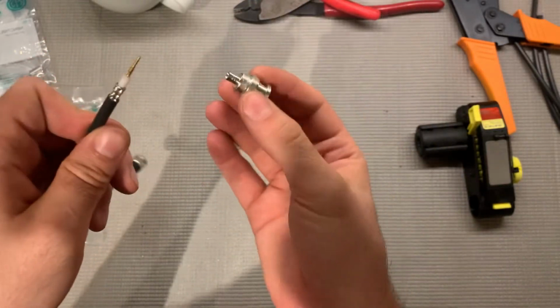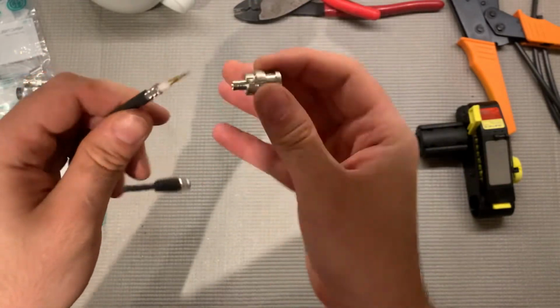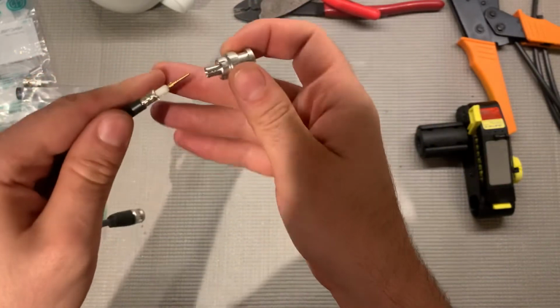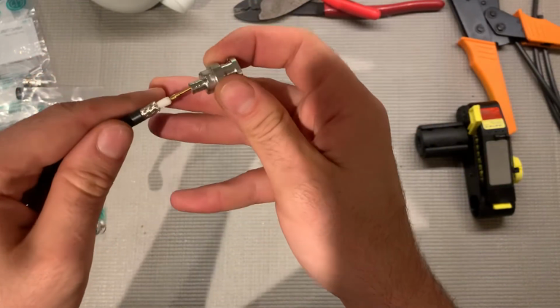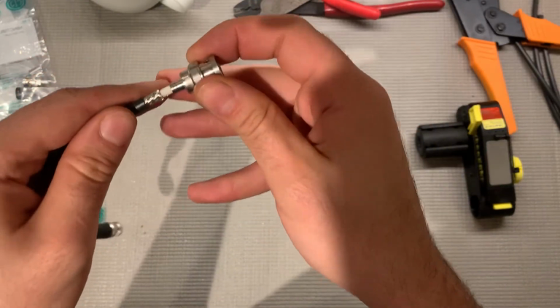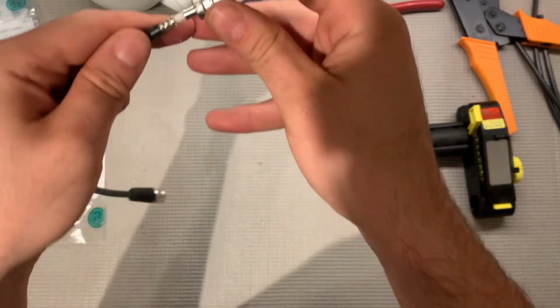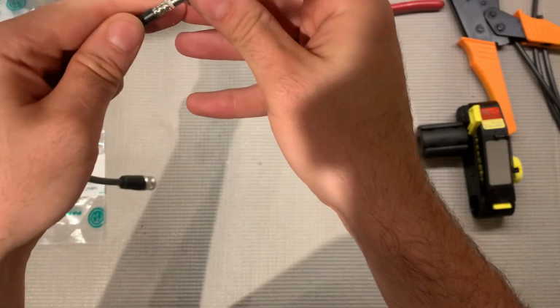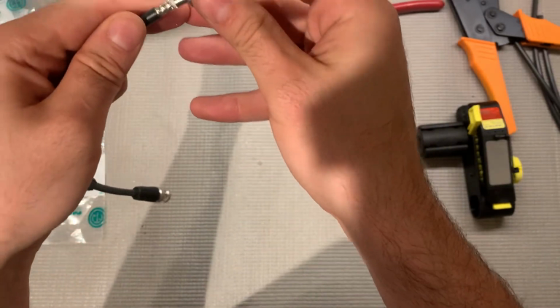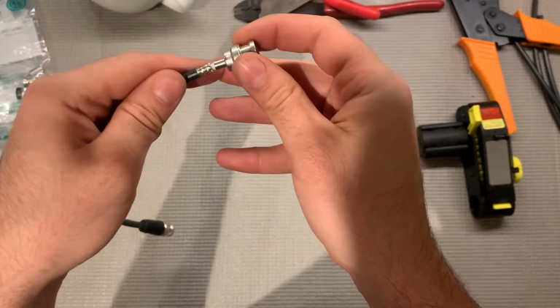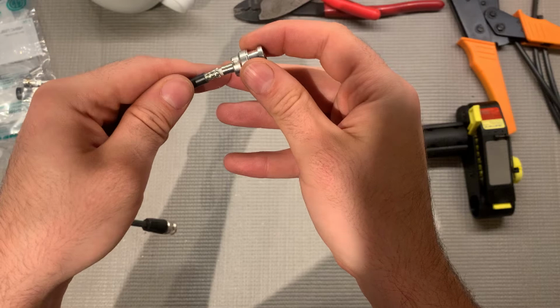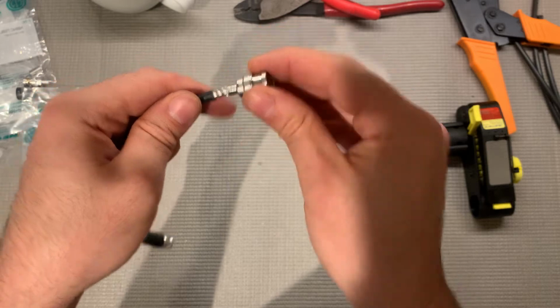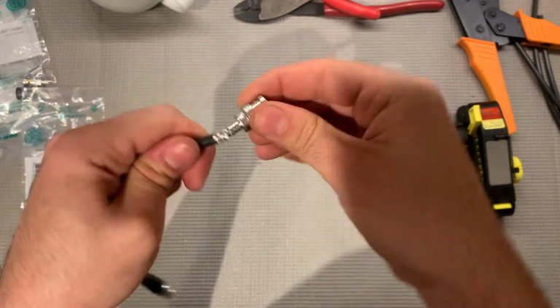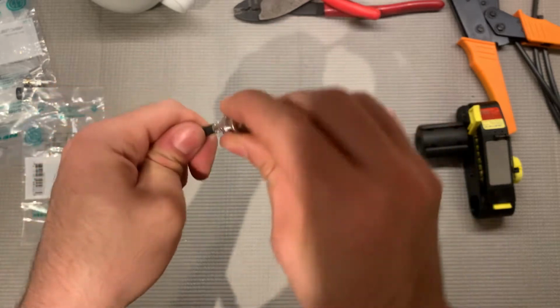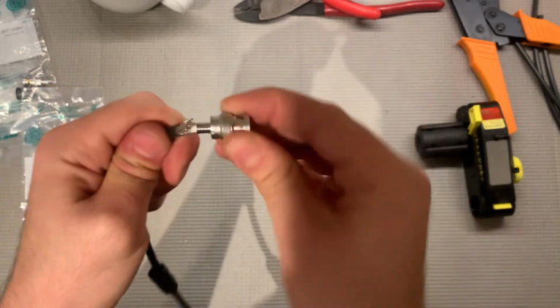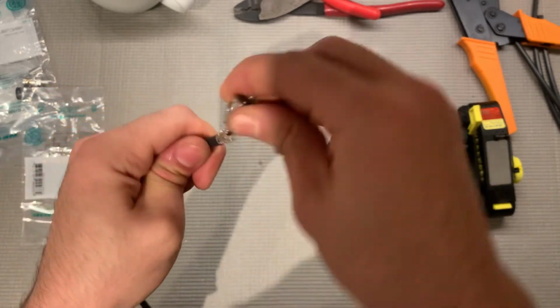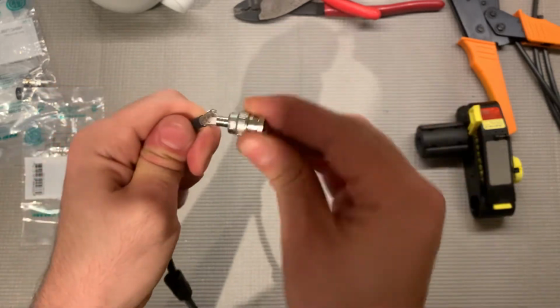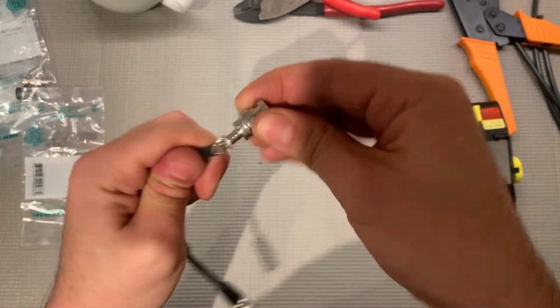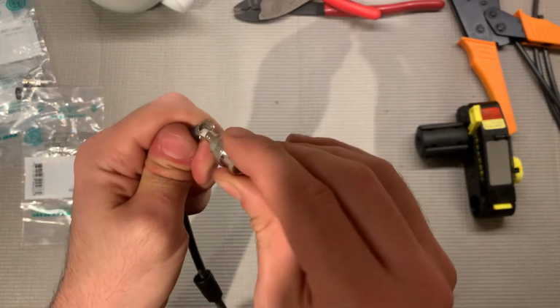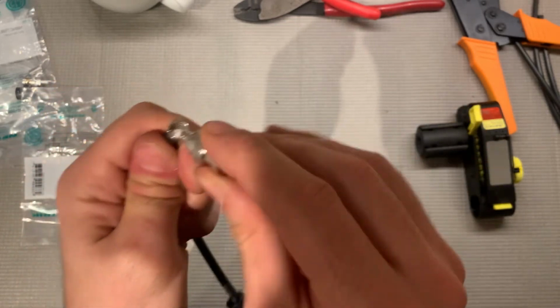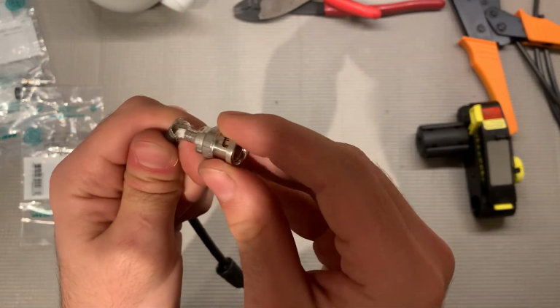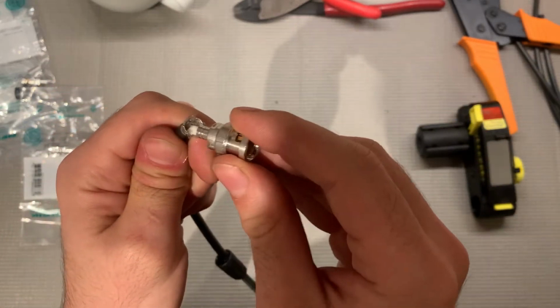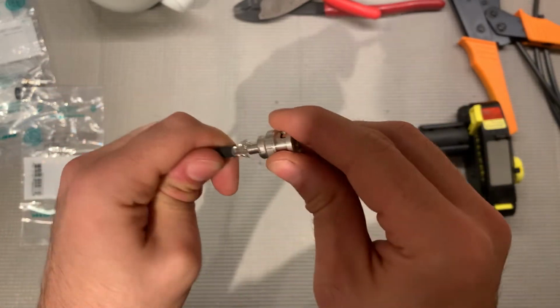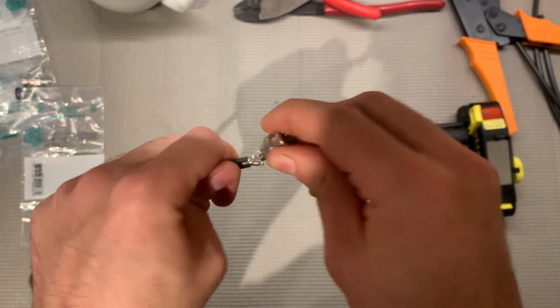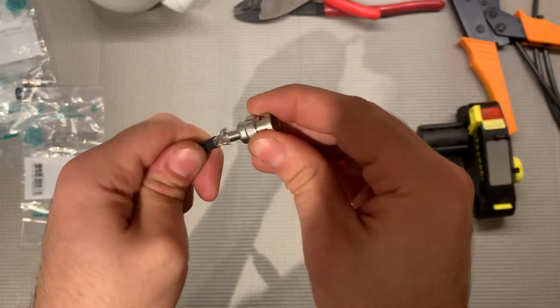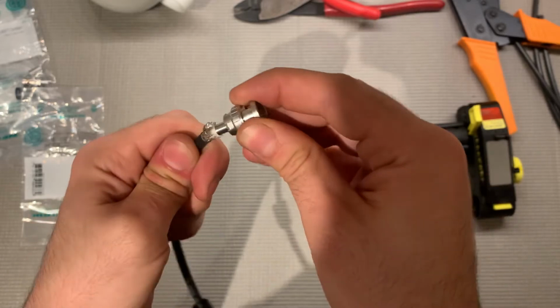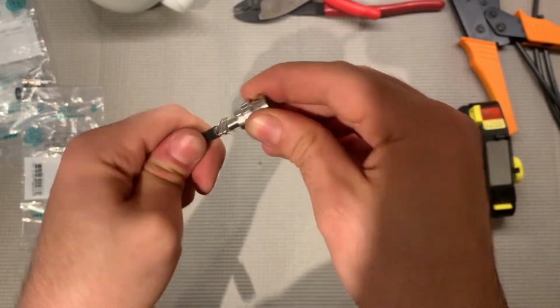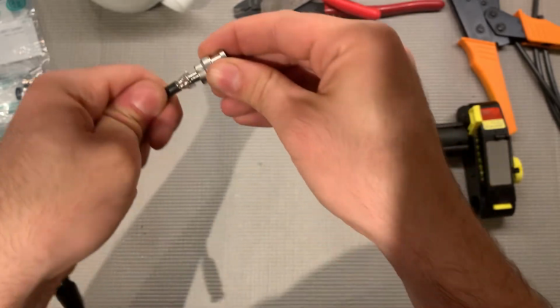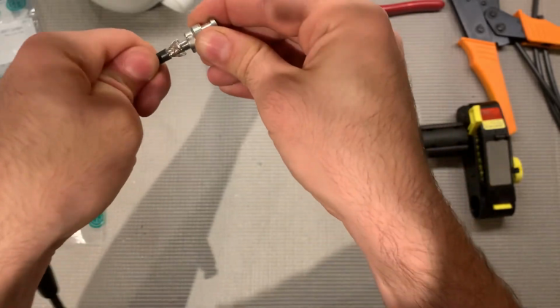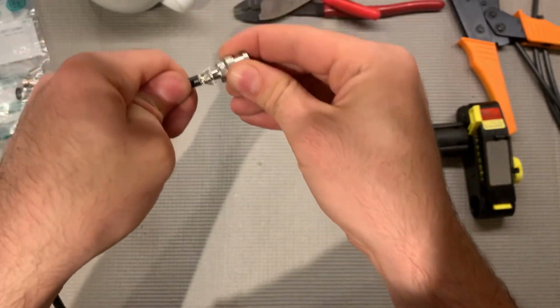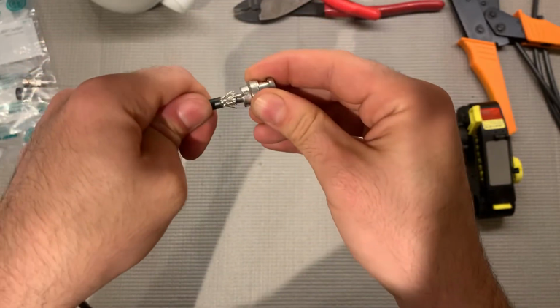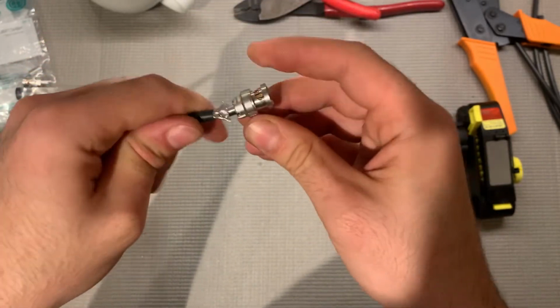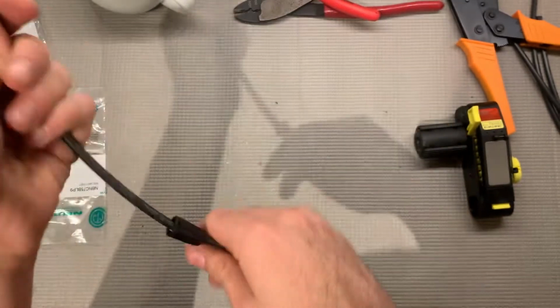Then take that connector, slide it over halfway, and then just give it a little twist to peel back the shielding. There's some foil in there — you want to be under the braid and the foil. Then push it until it clicks.